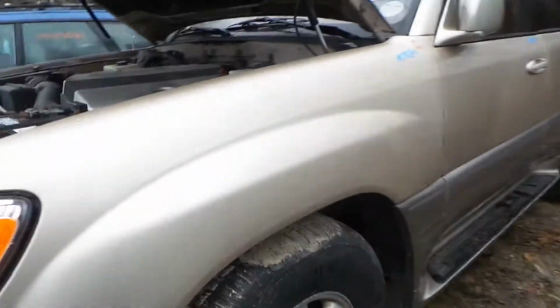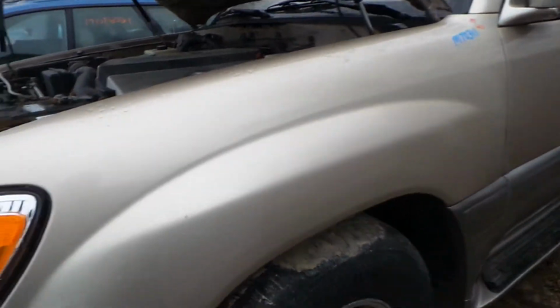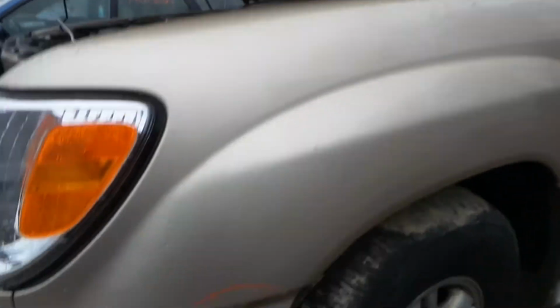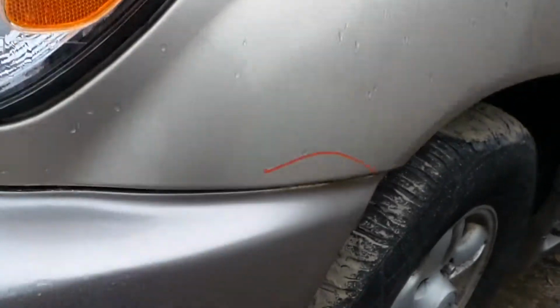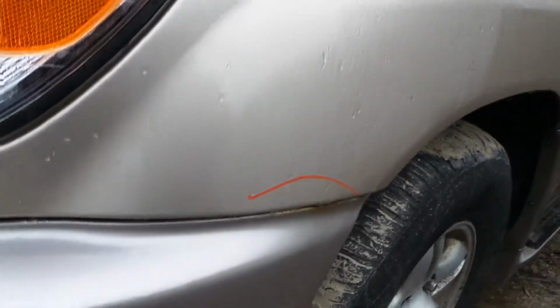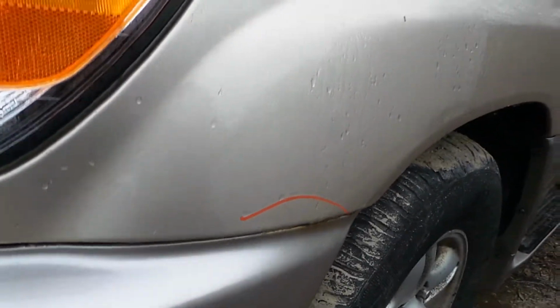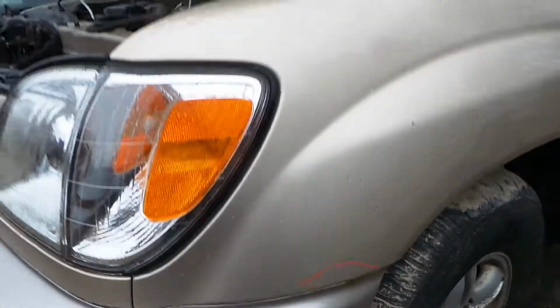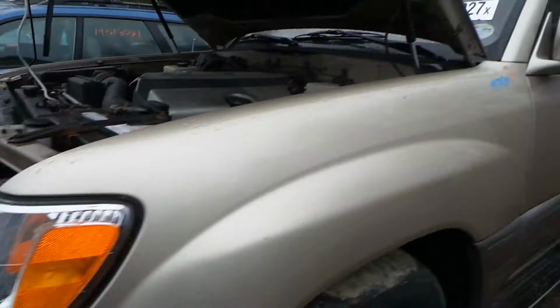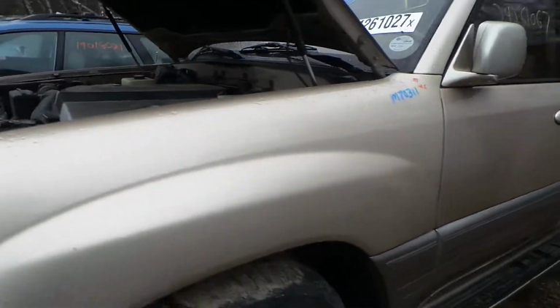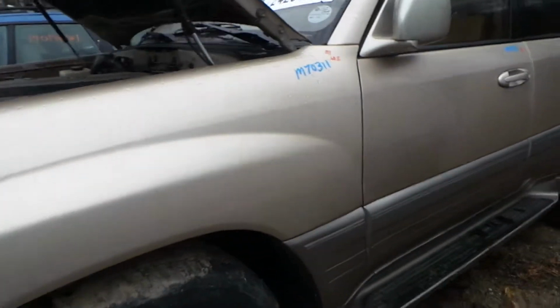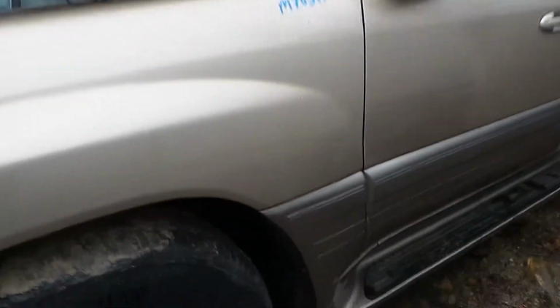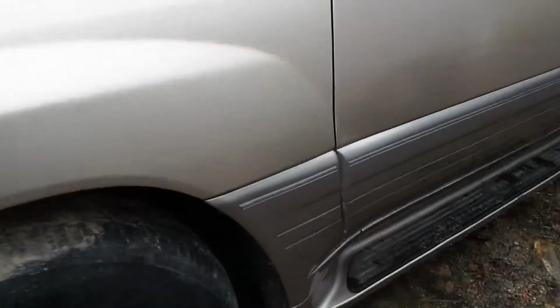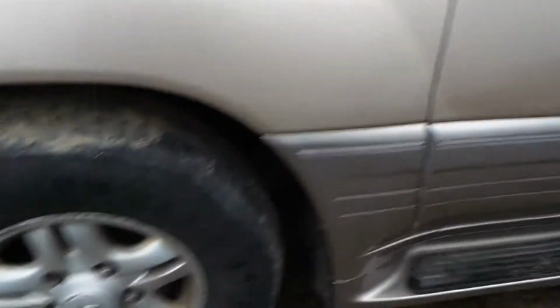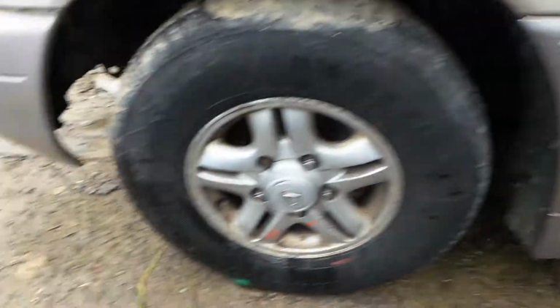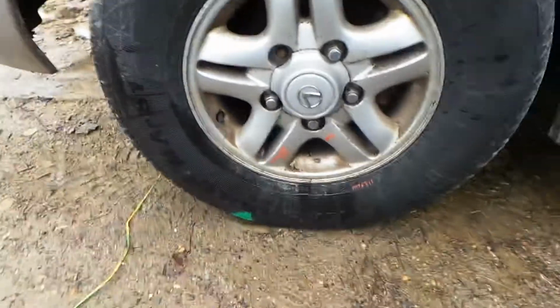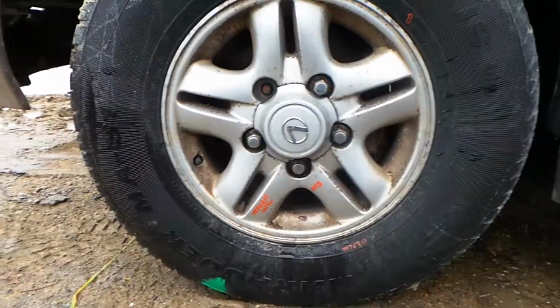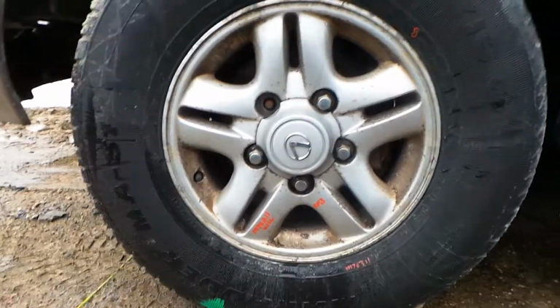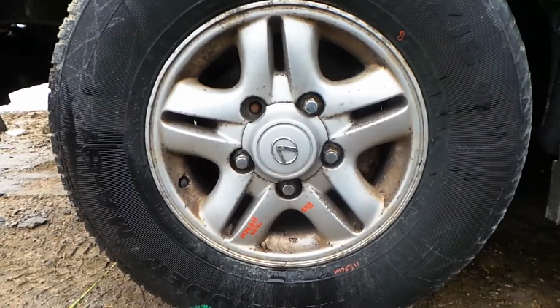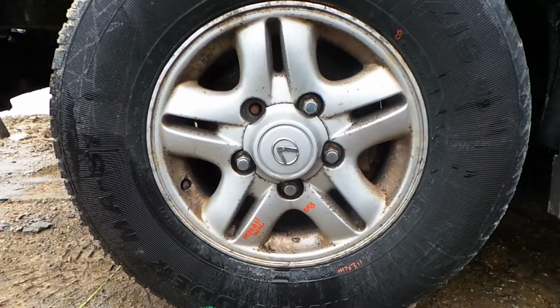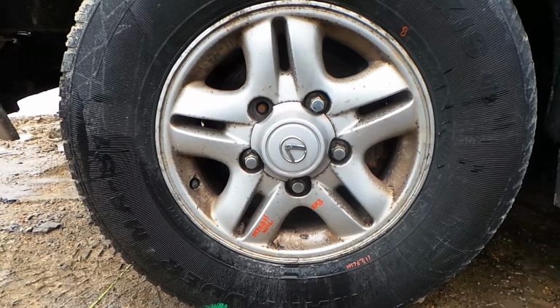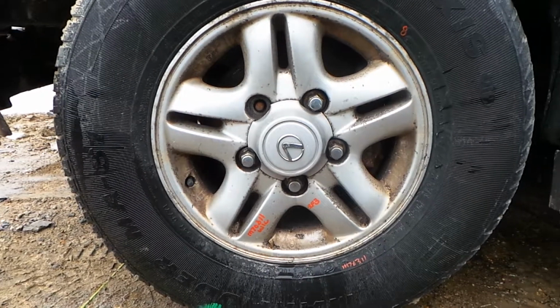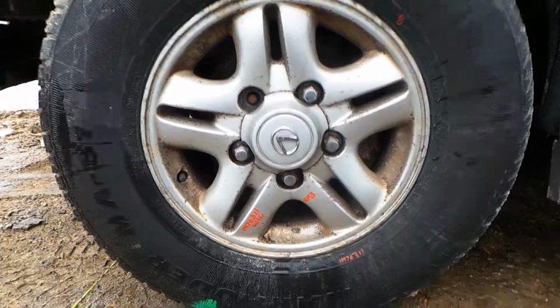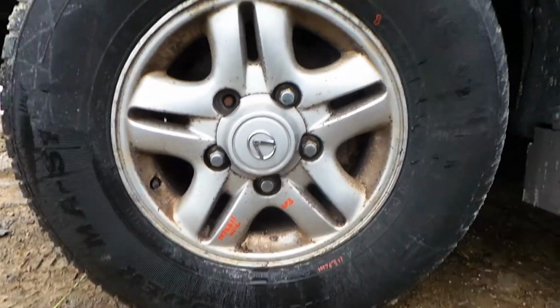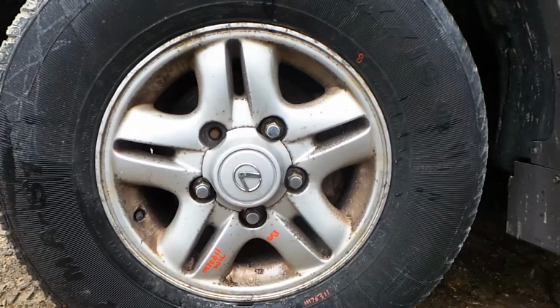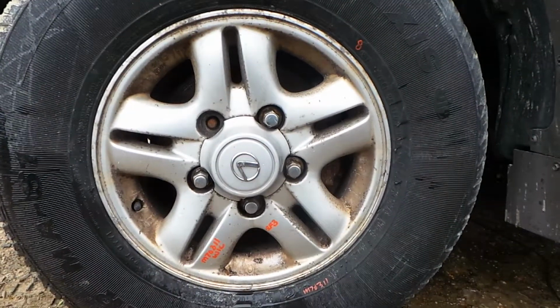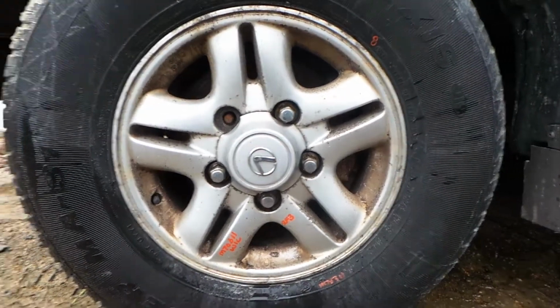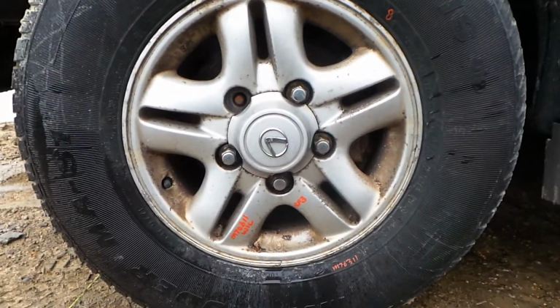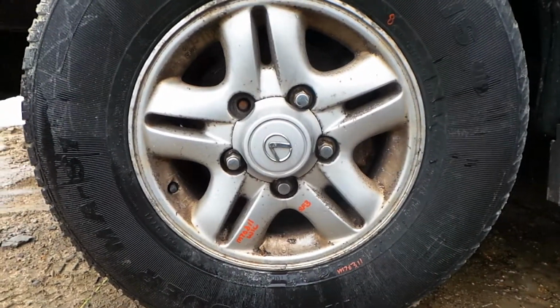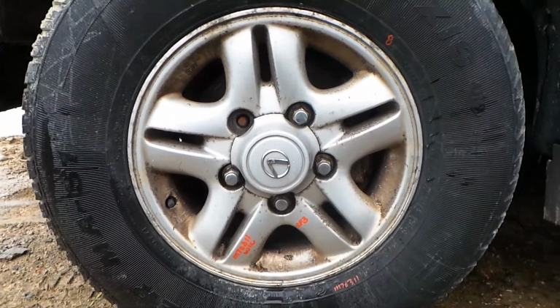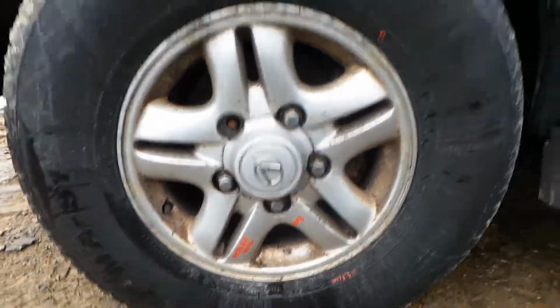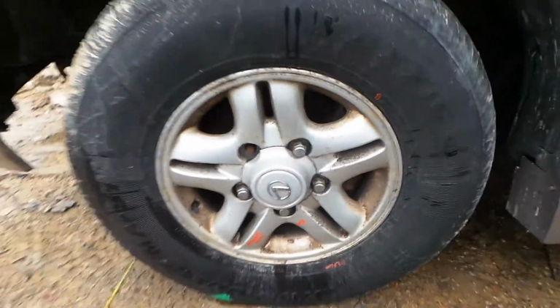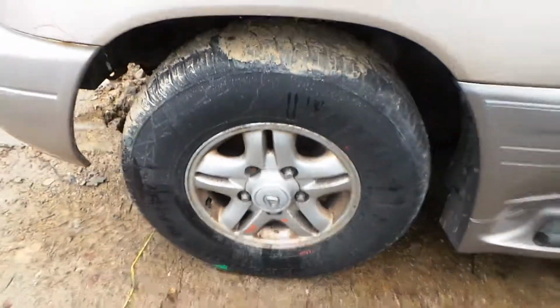The driver's side fender does have a small bit of rust, but for the year it's in excellent condition. We also have 16-inch aluminum wheels. This is a C-grade wheel — there is some finish damage, but these would make a good winter tire or a good spare.